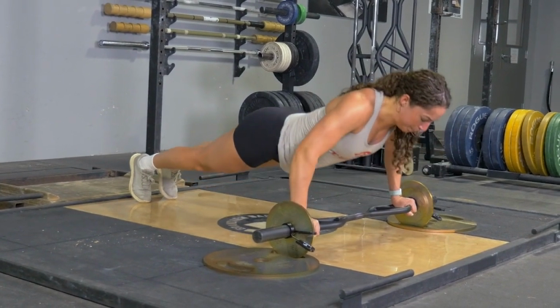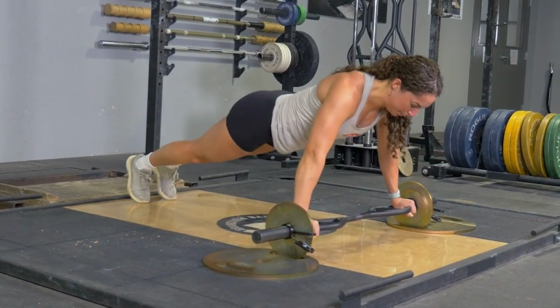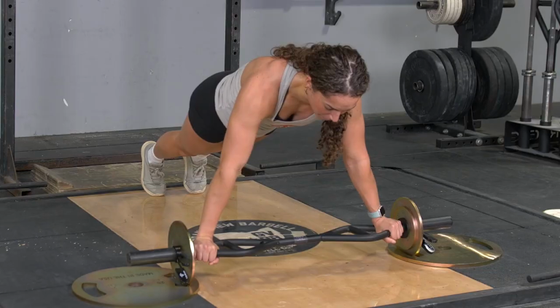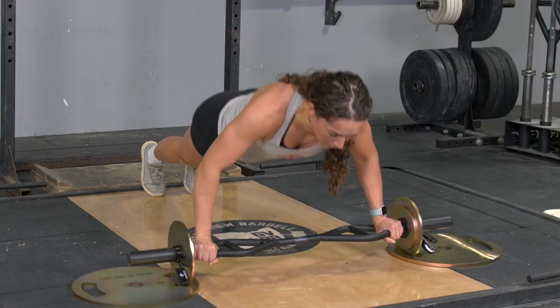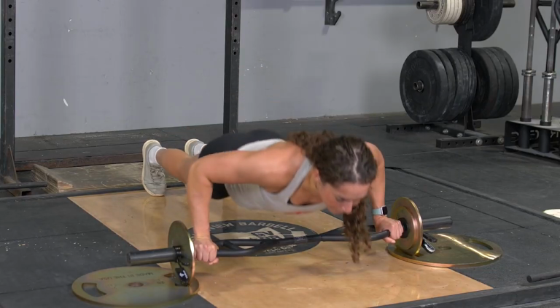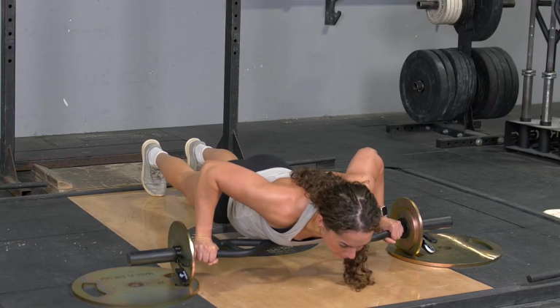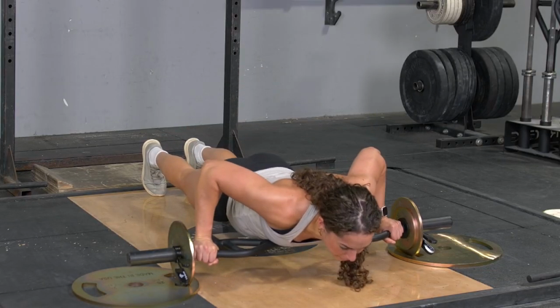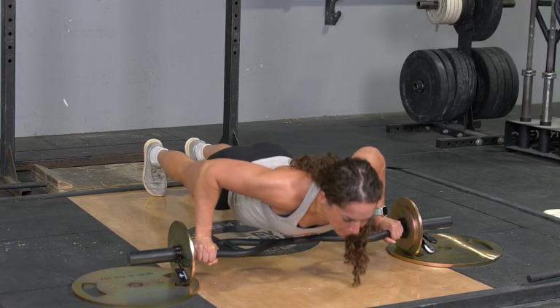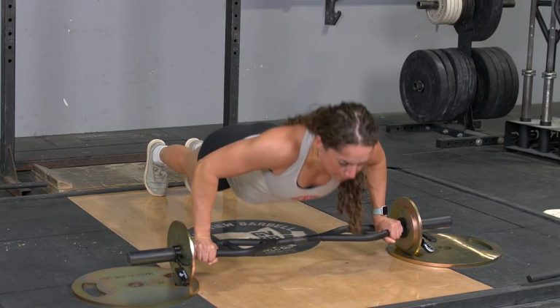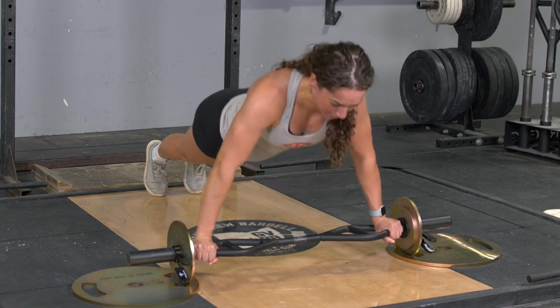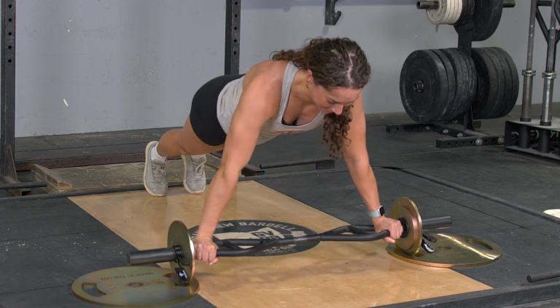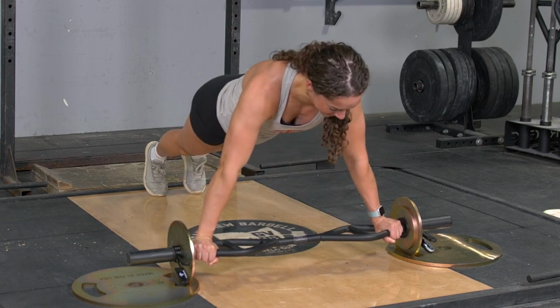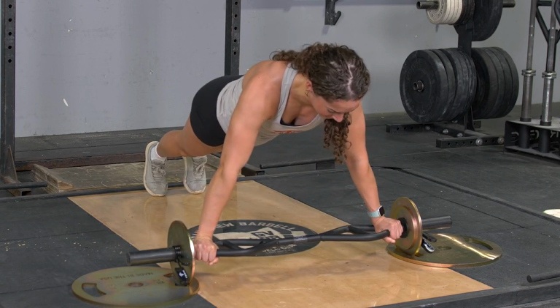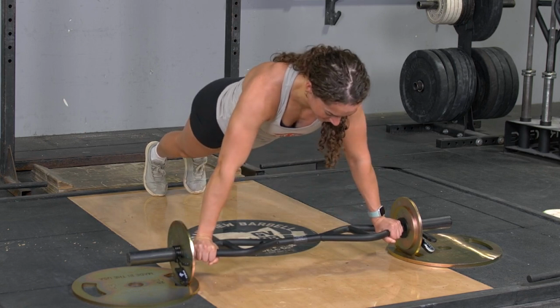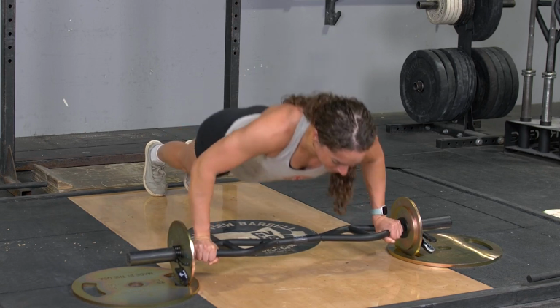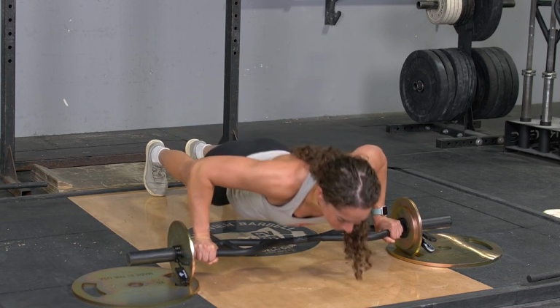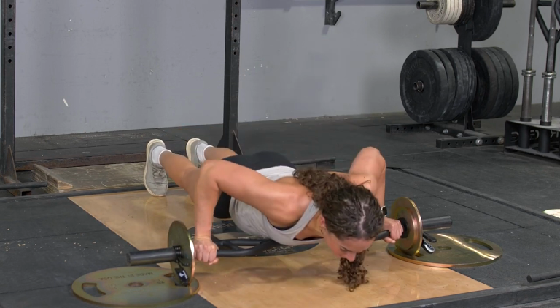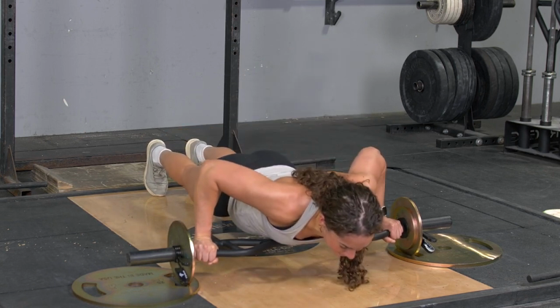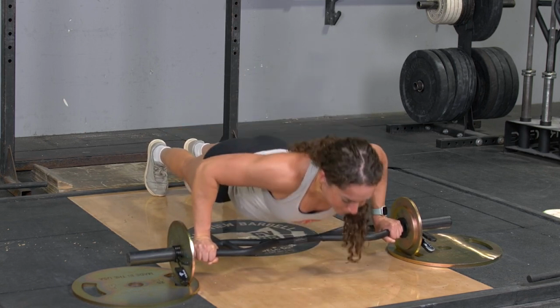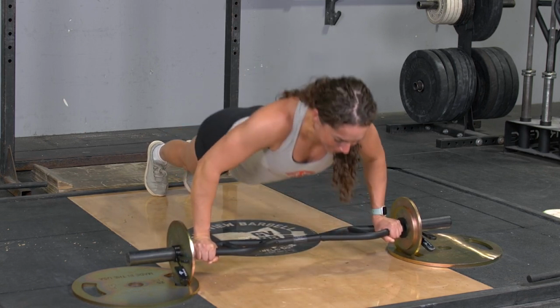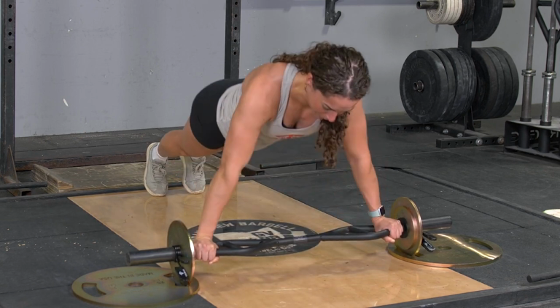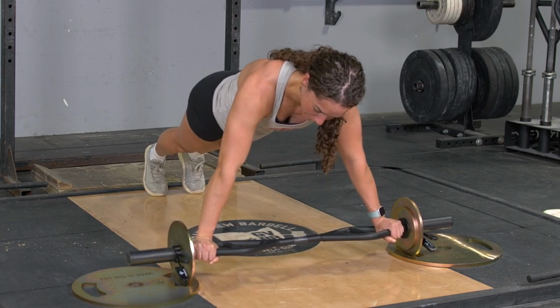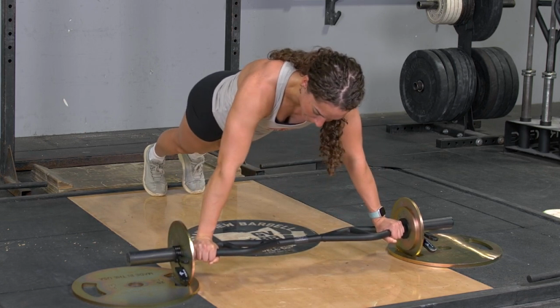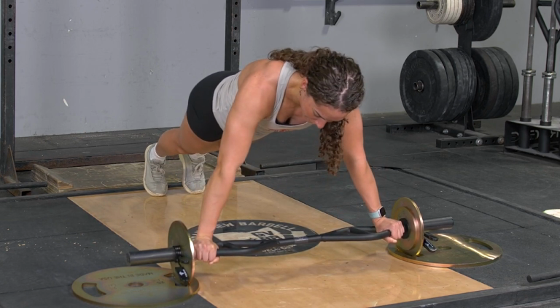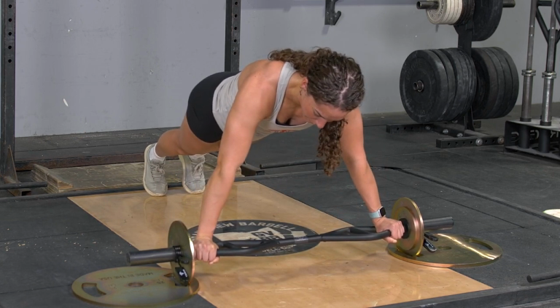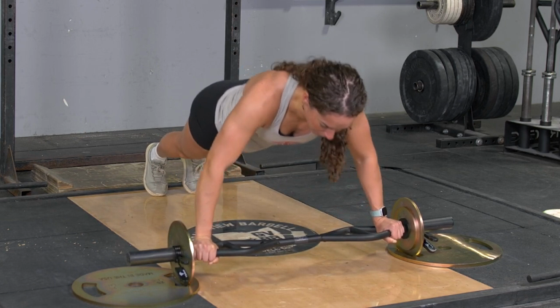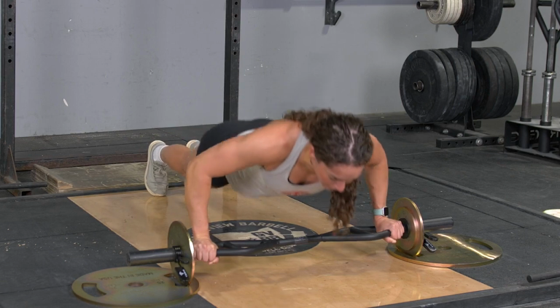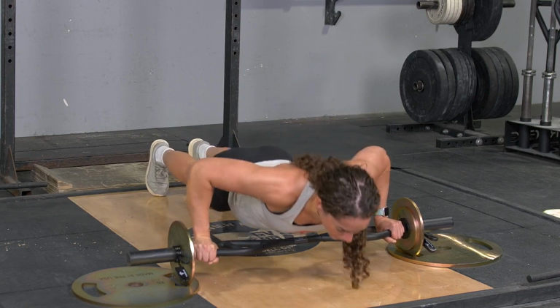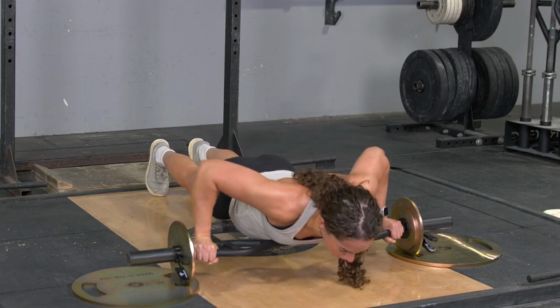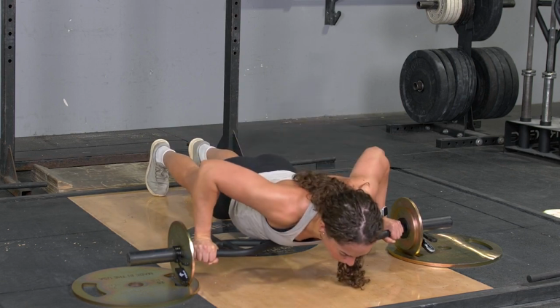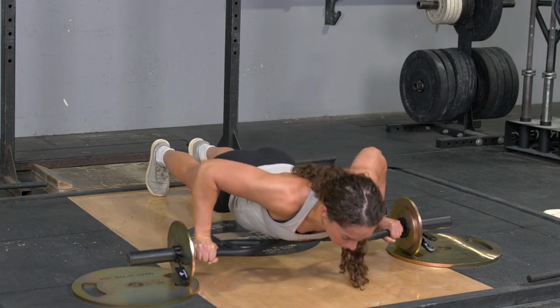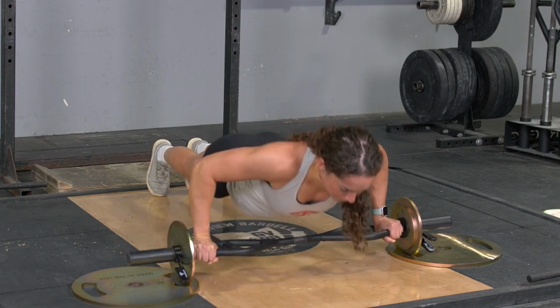From this position, lower your chest down to the bar until you touch the bar to the lower ribs. Pause for a moment and extend back up.